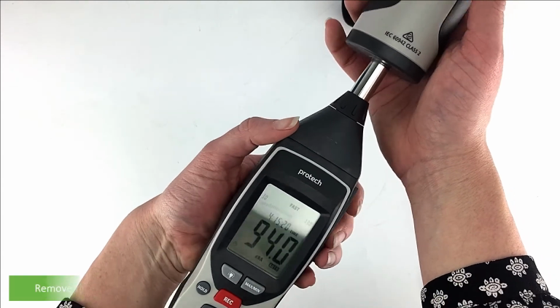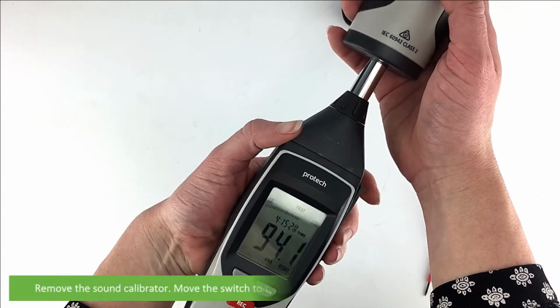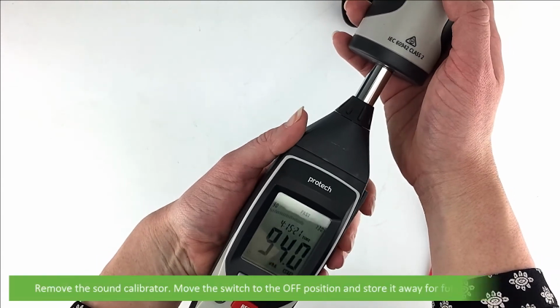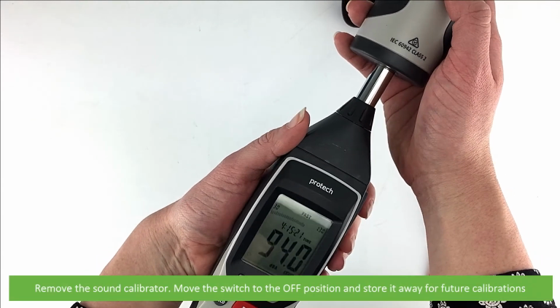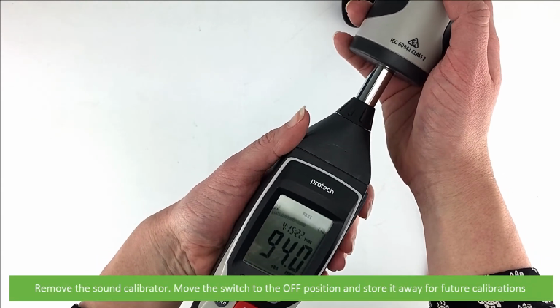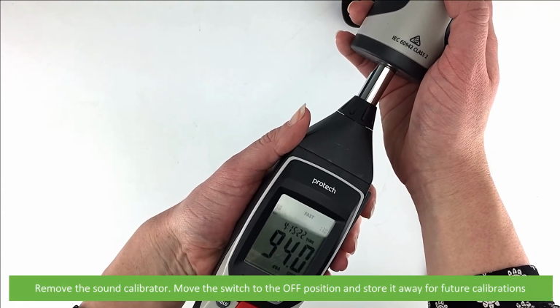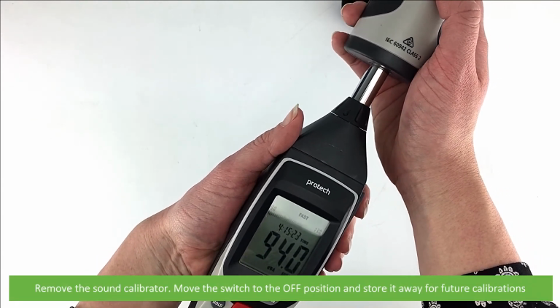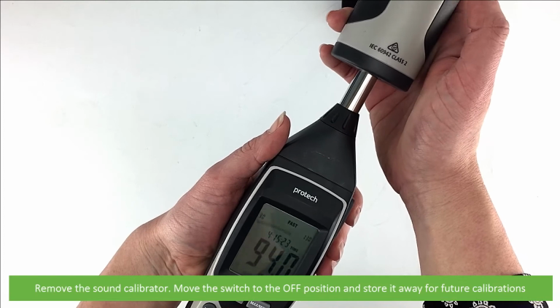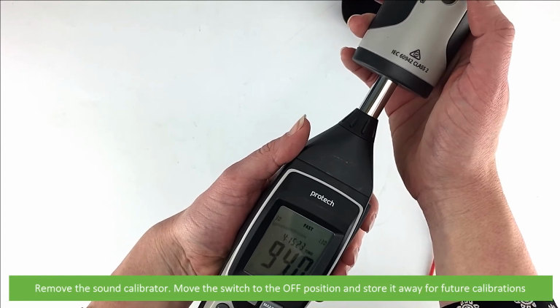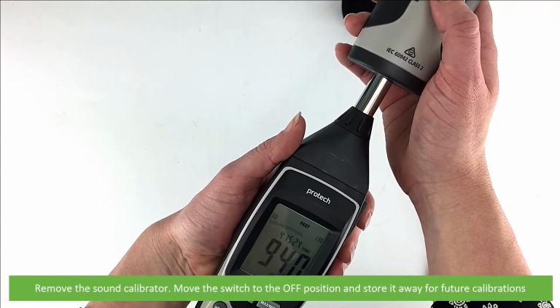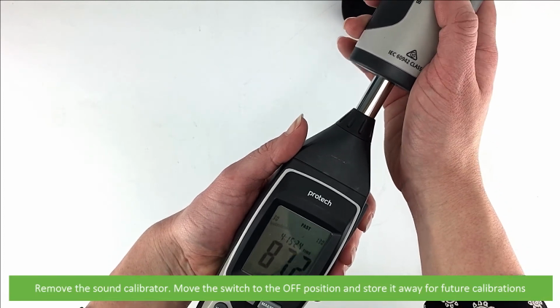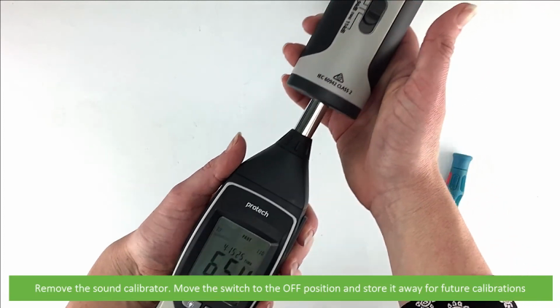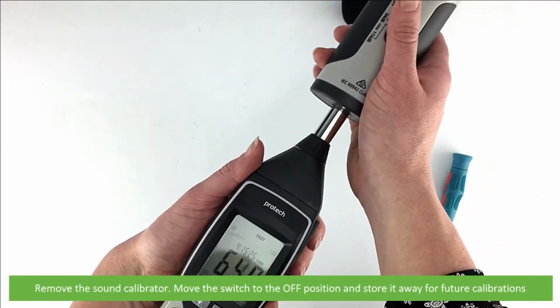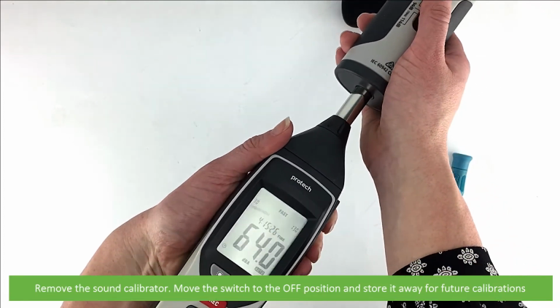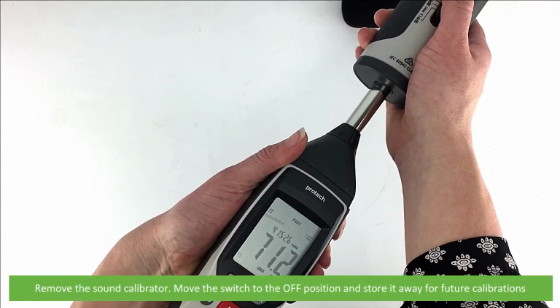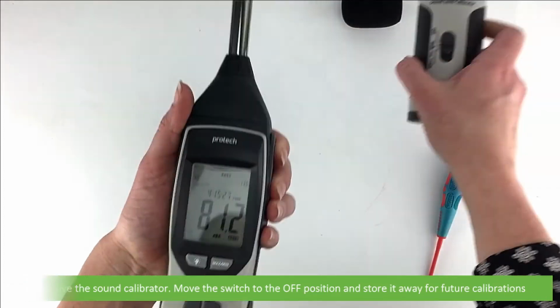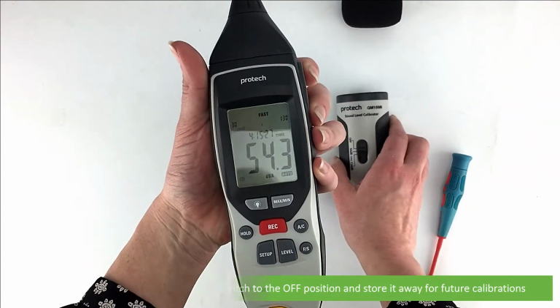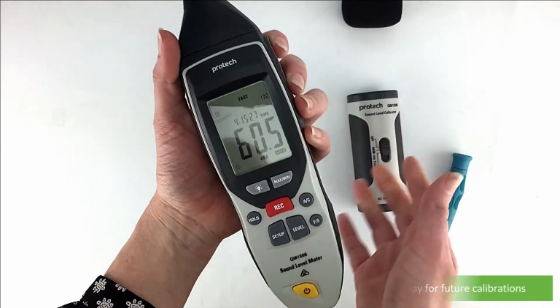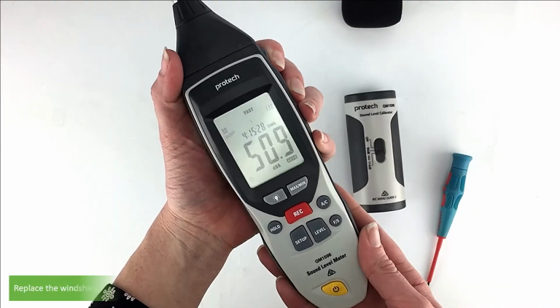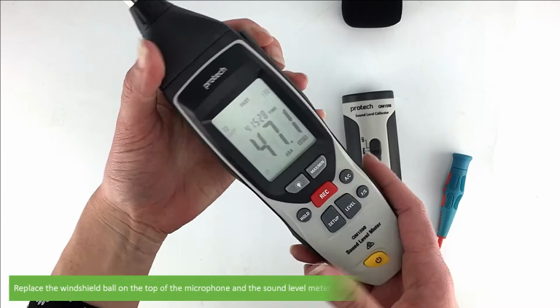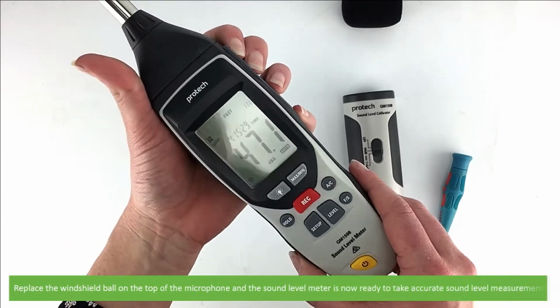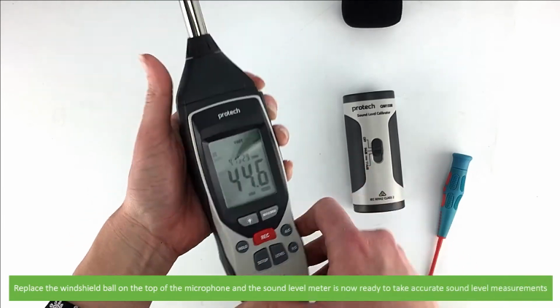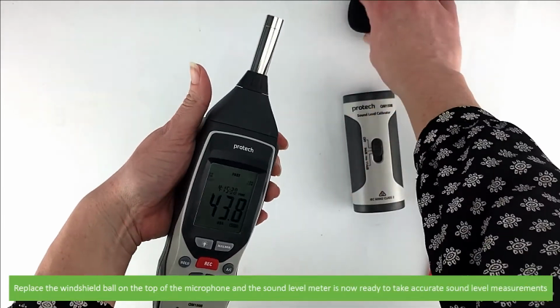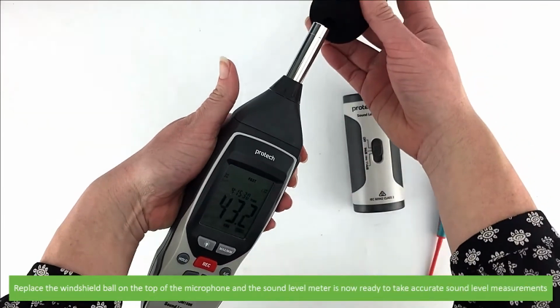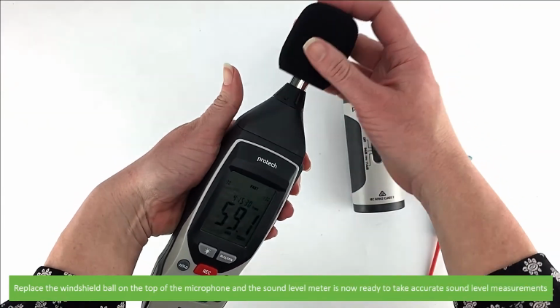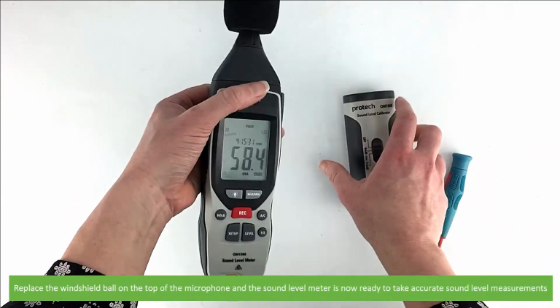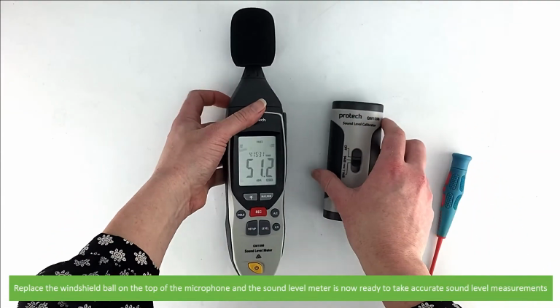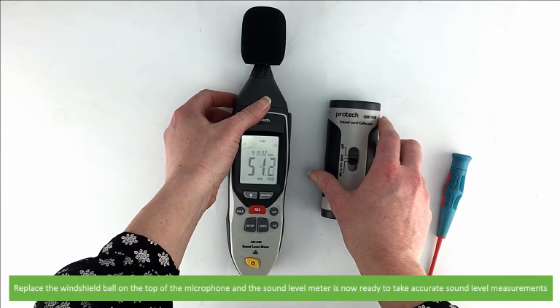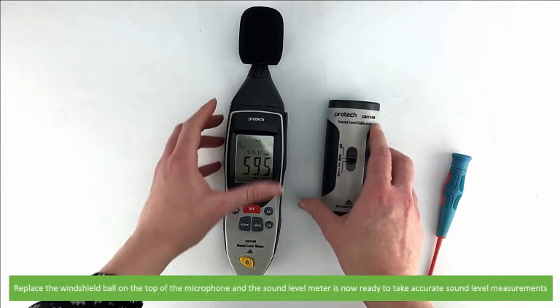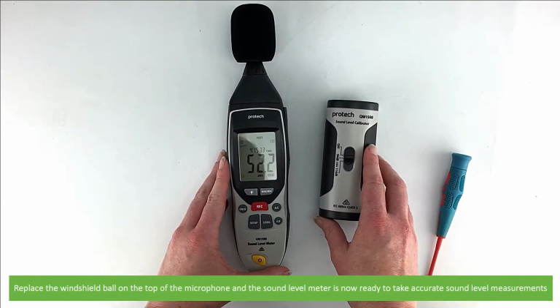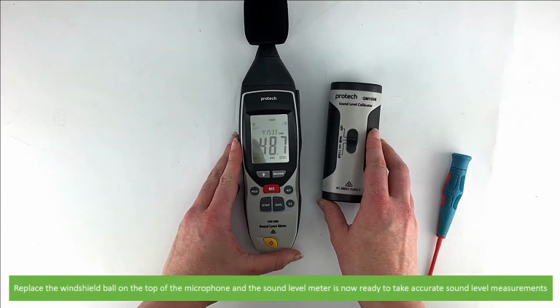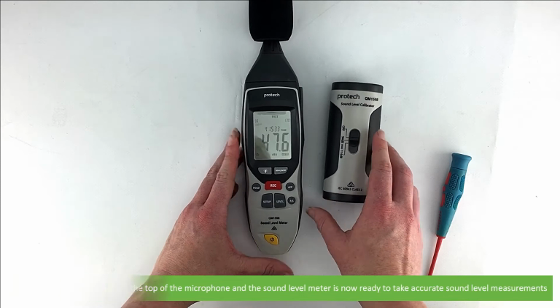Remove the sound calibrator, move the switch to the off position, and store away for future calibrations. Replace the windshield ball on the top of the microphone and the sound level meter is now ready to take accurate sound level measurements.